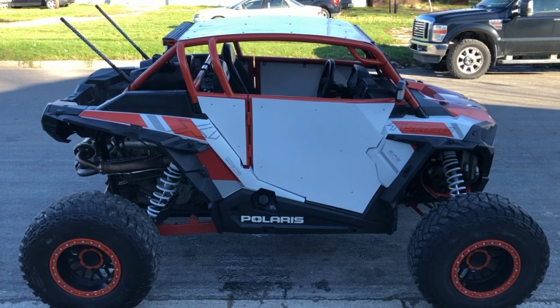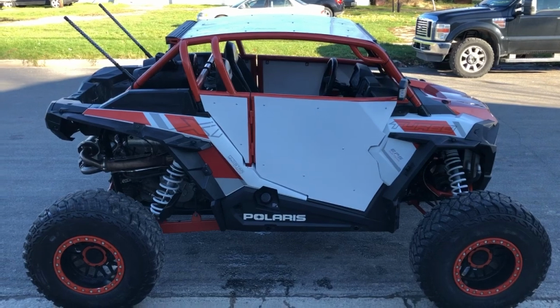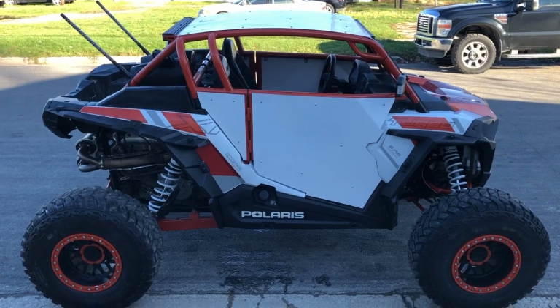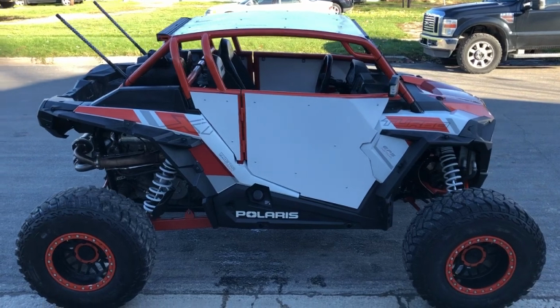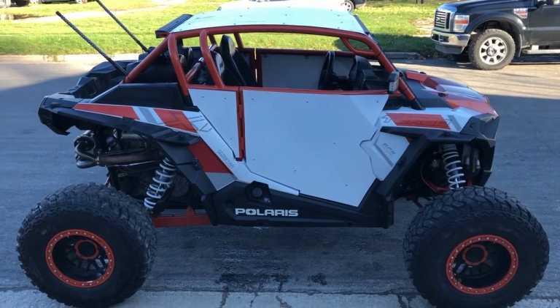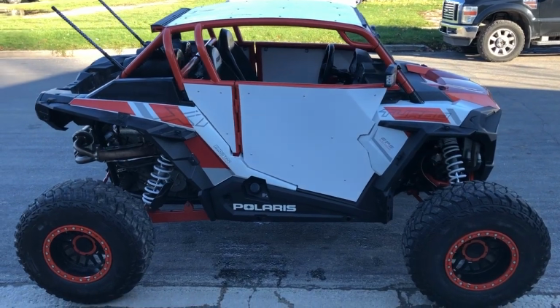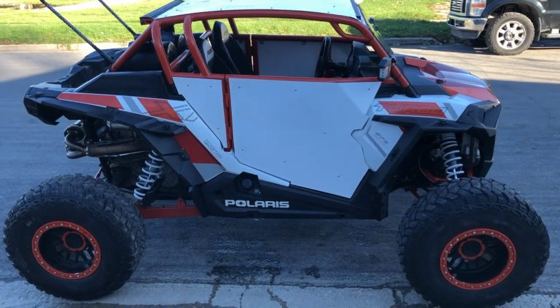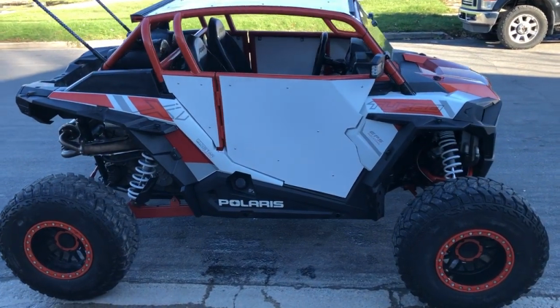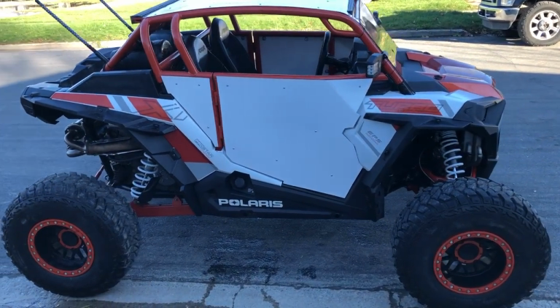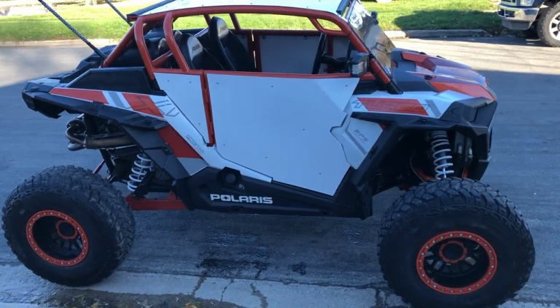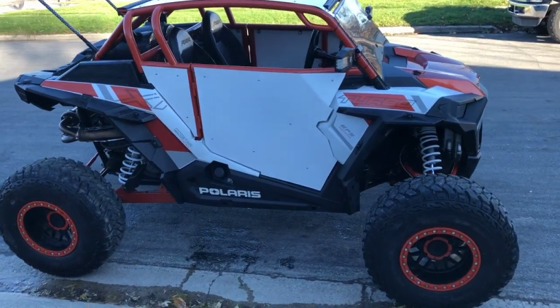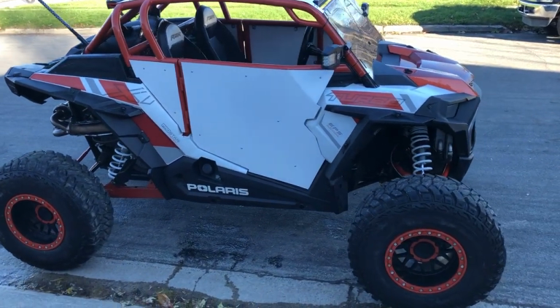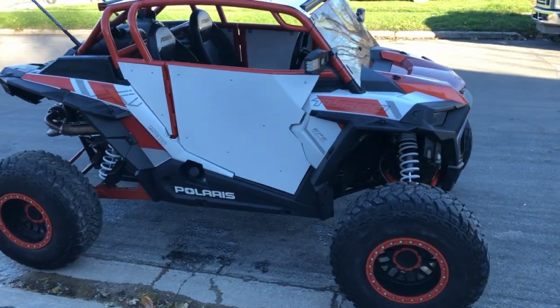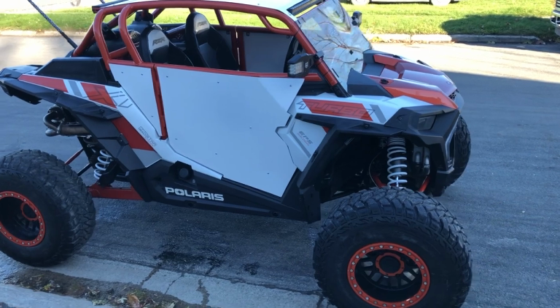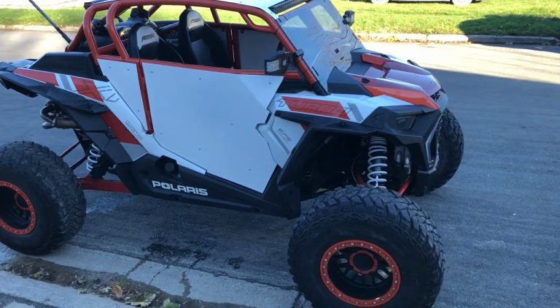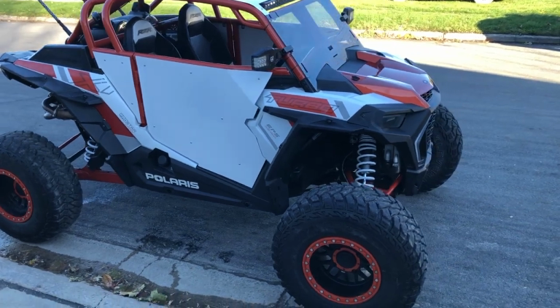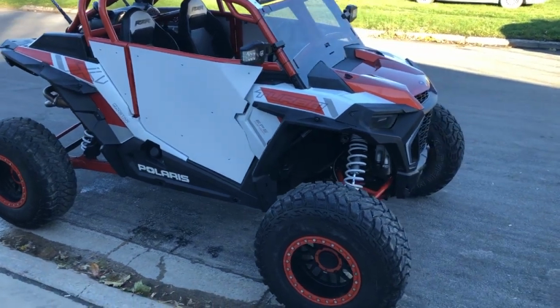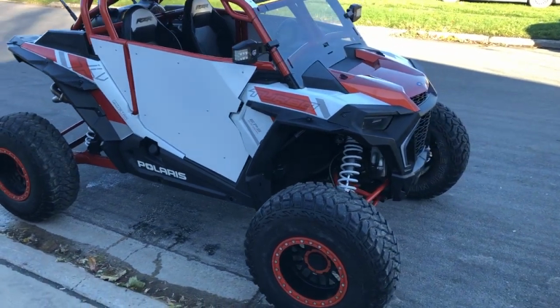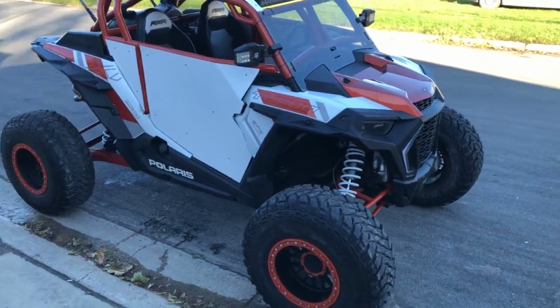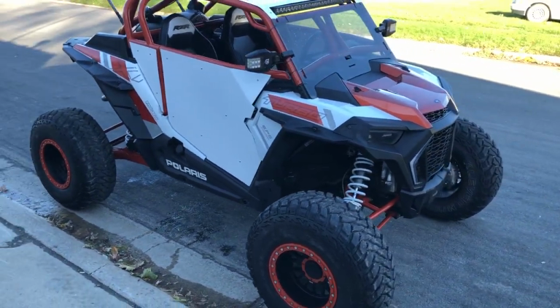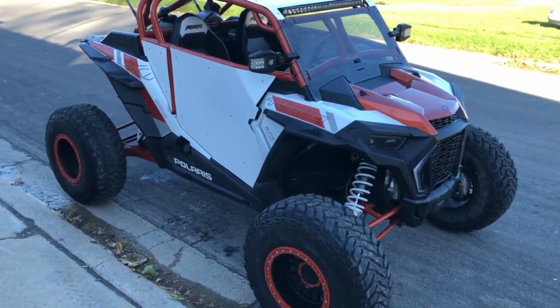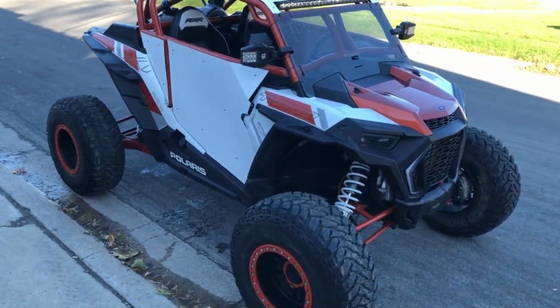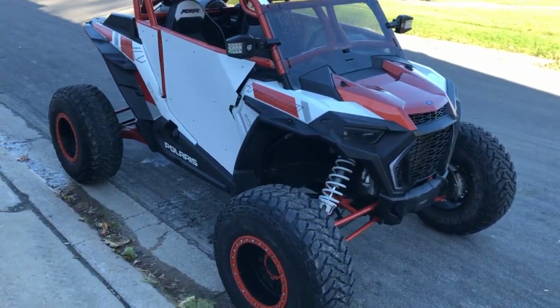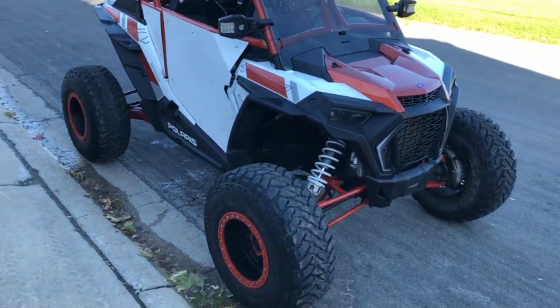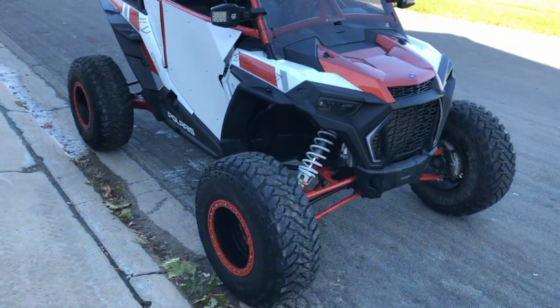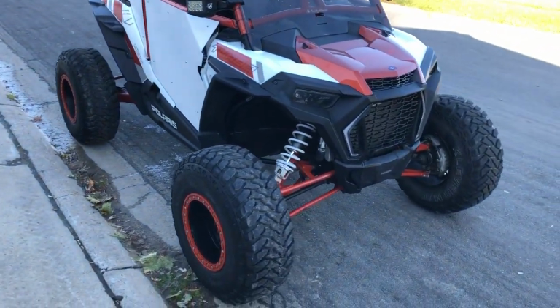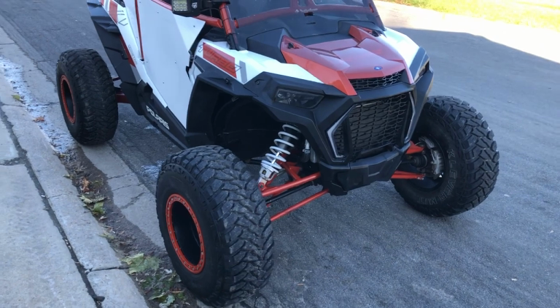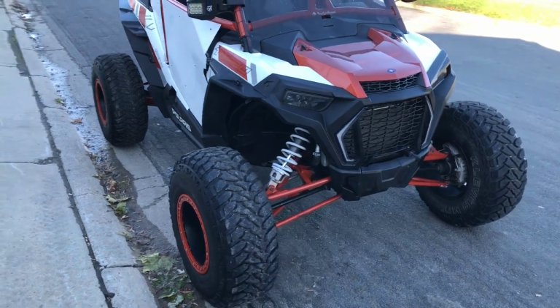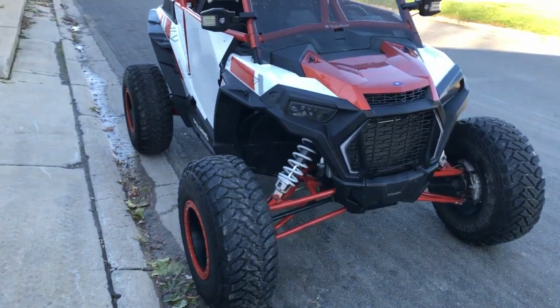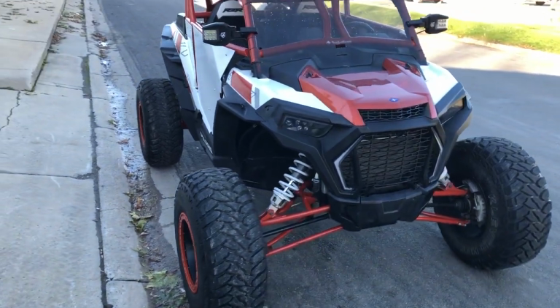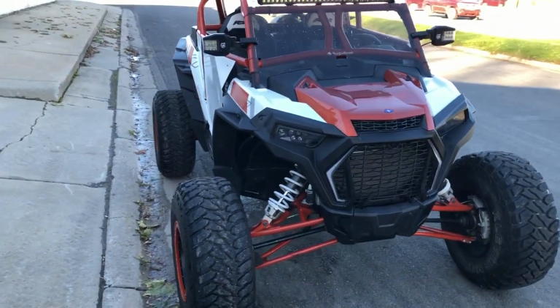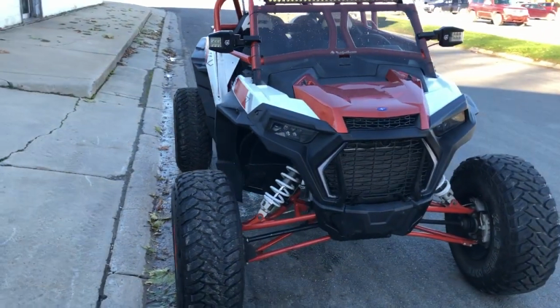Hey guys, ApprovalPowerSports.com here doing some videos on some stuff we are just getting in. Check this one out — you'll be looking for that cool side-by-side. This is it: 2019 Polaris RZR 1000 XP Turbo with power steering.